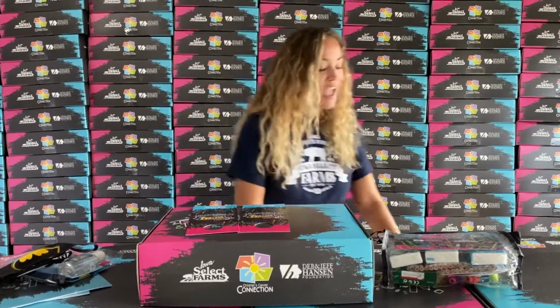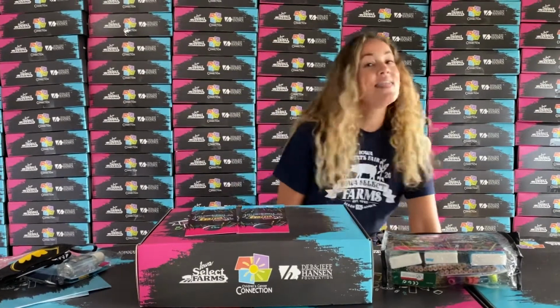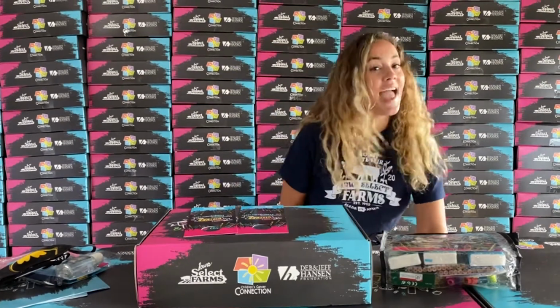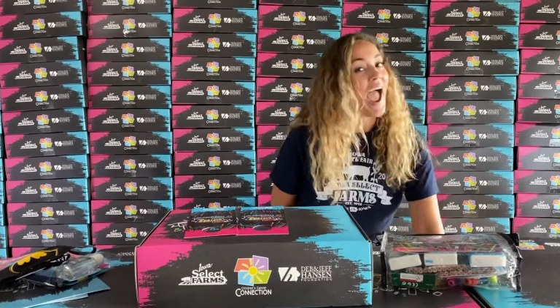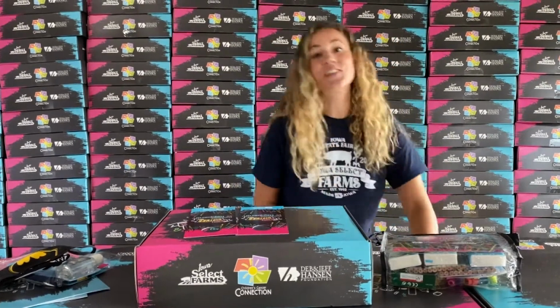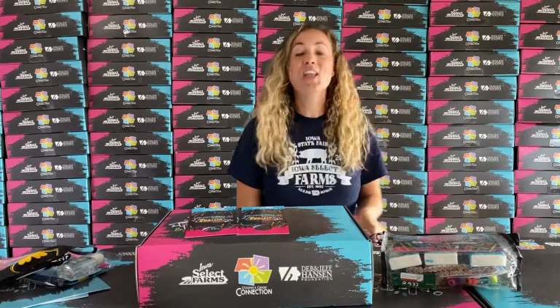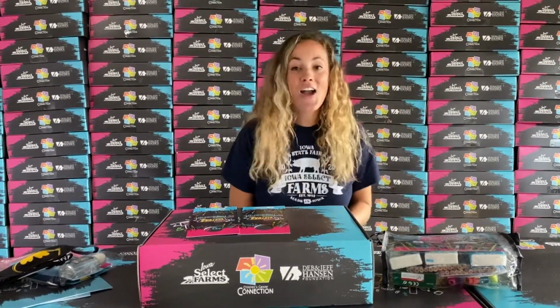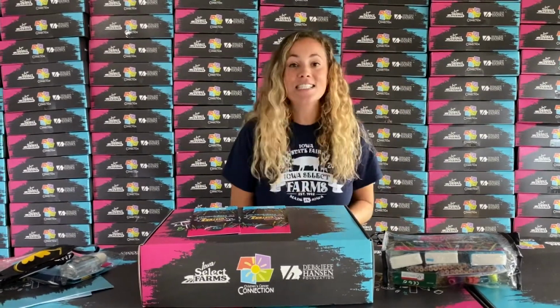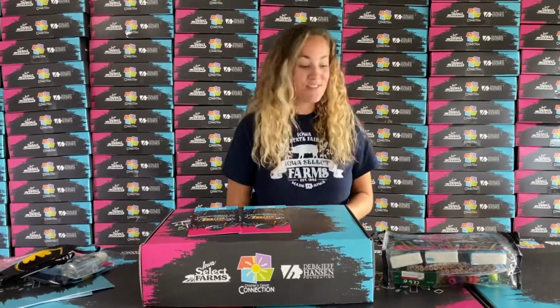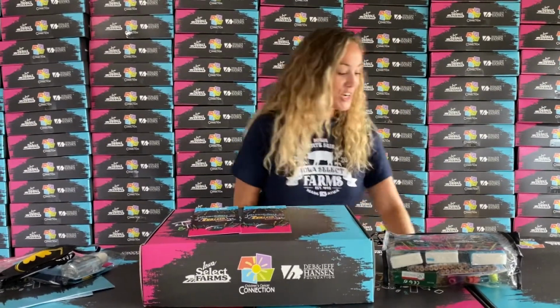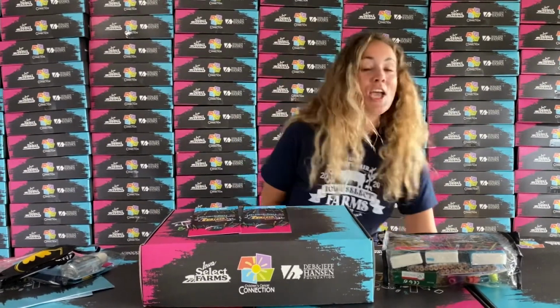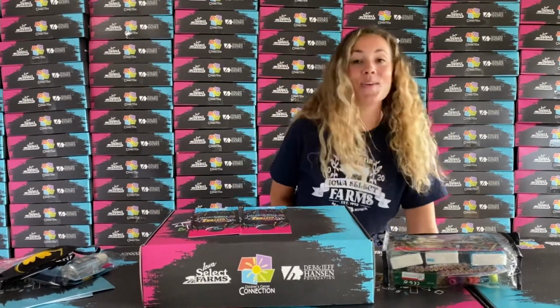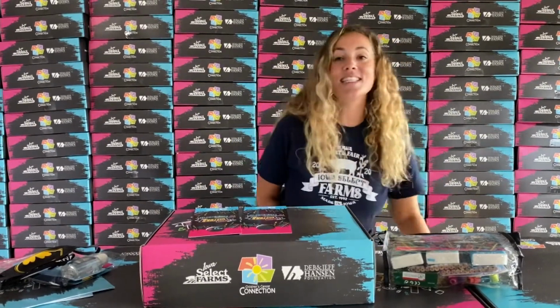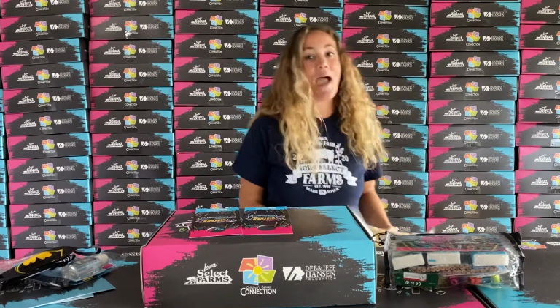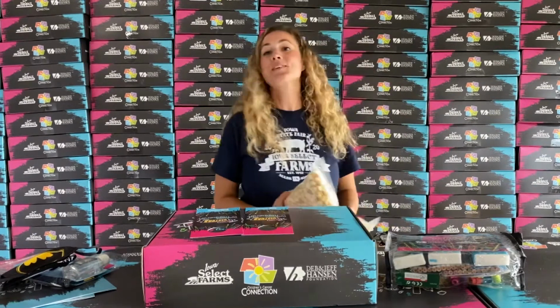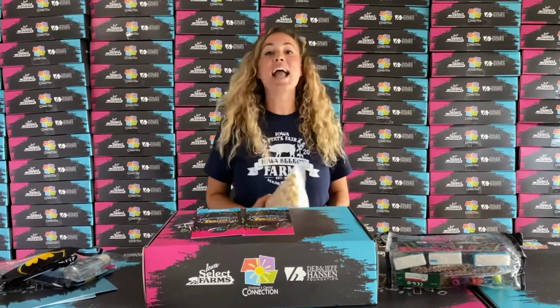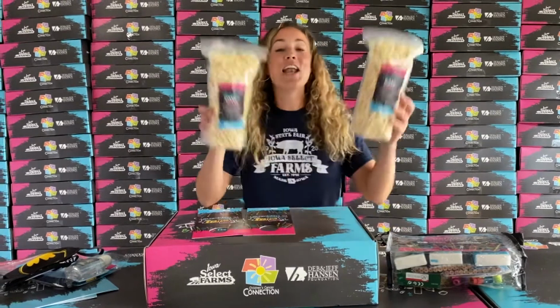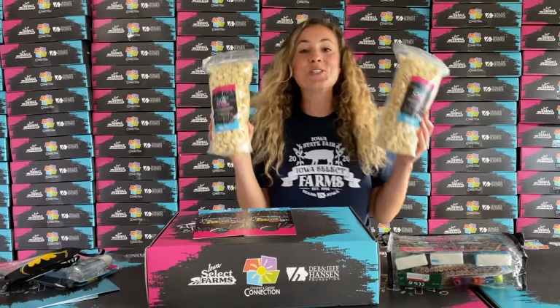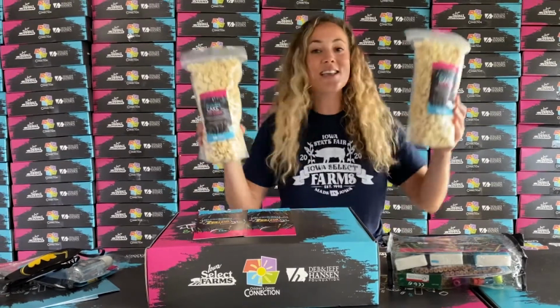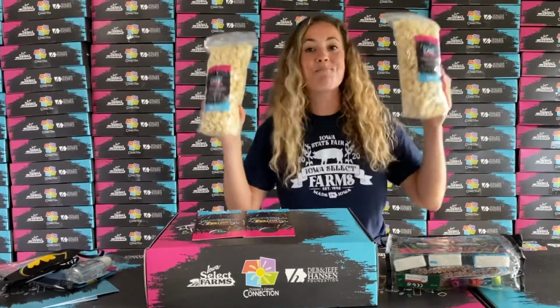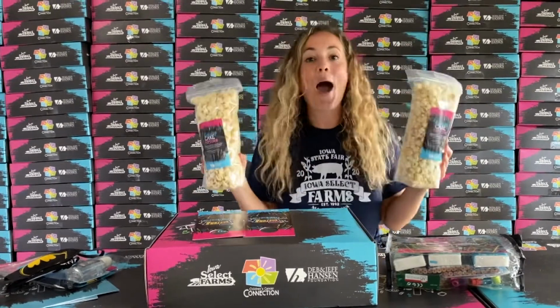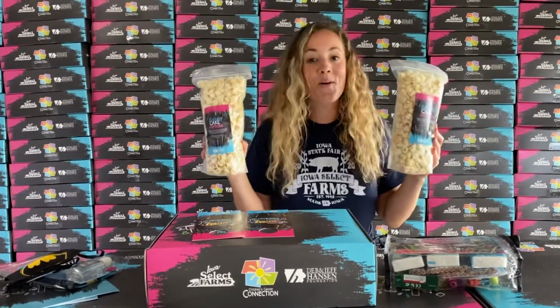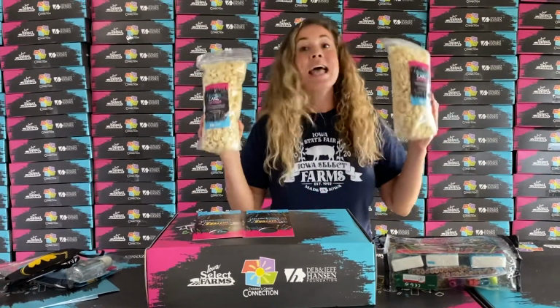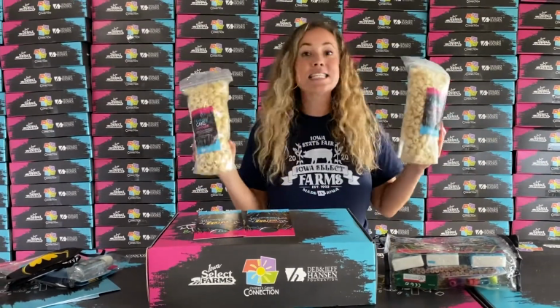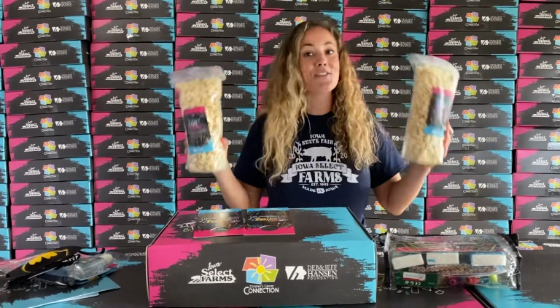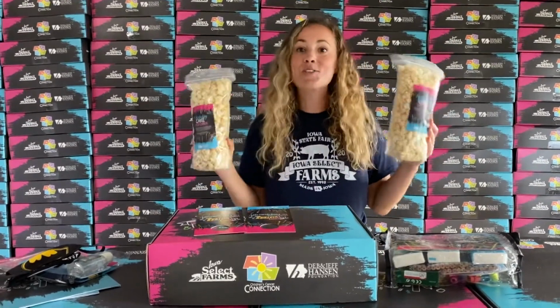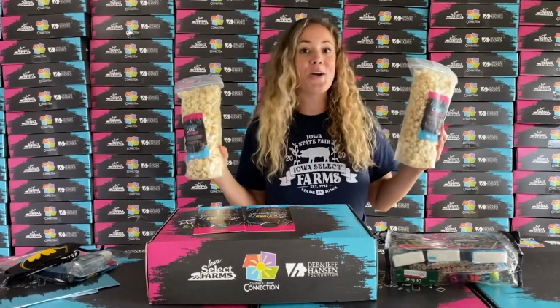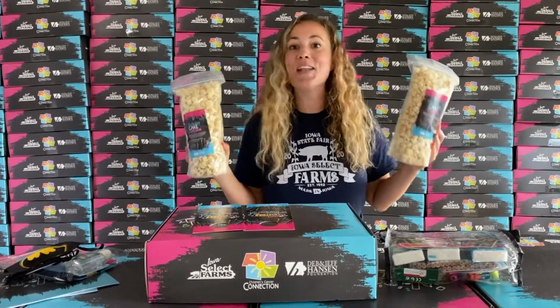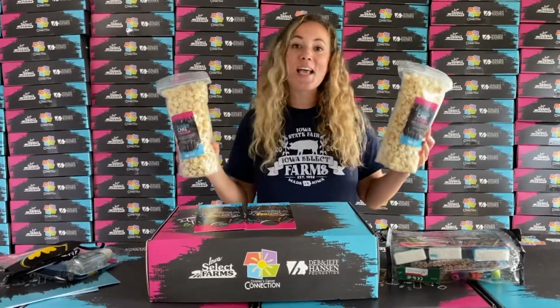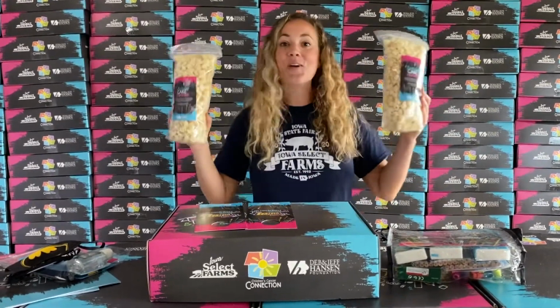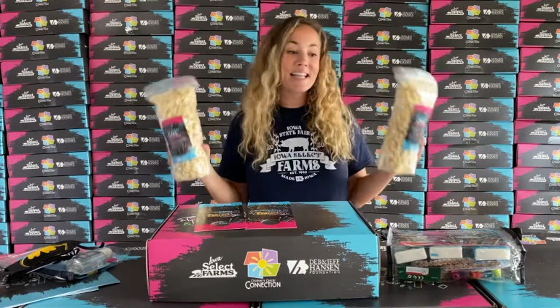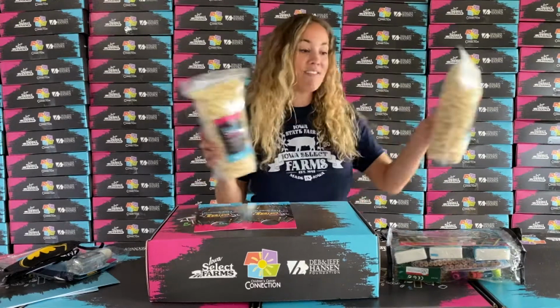And then, after a long hard day of learning, you can sit back, relax, and enjoy some popcorn. This stuff is so good, and you guys are going to love it!